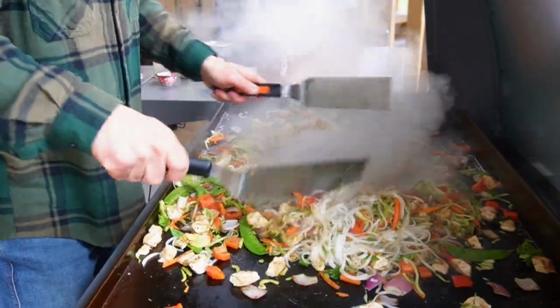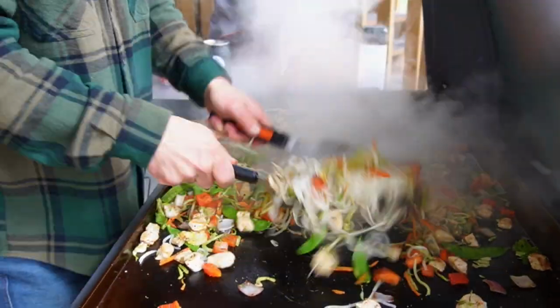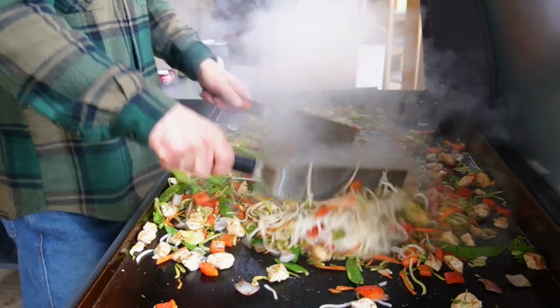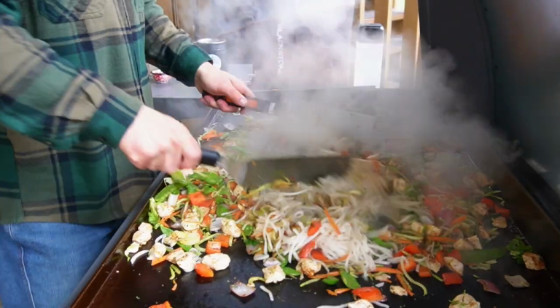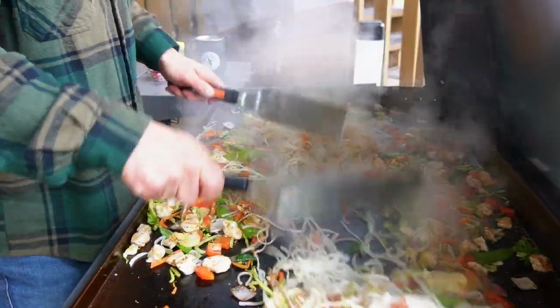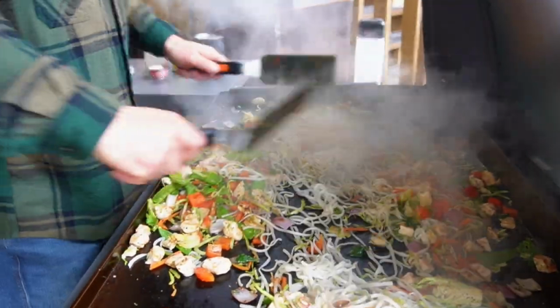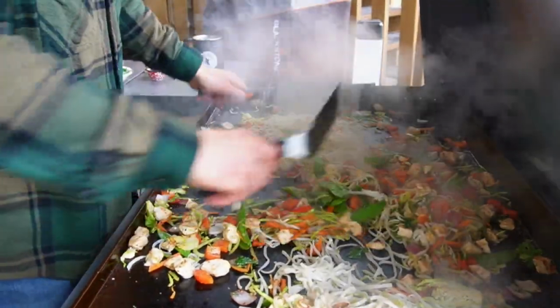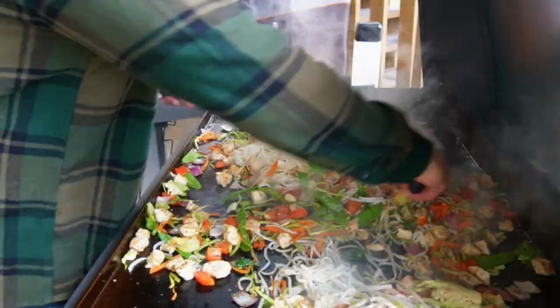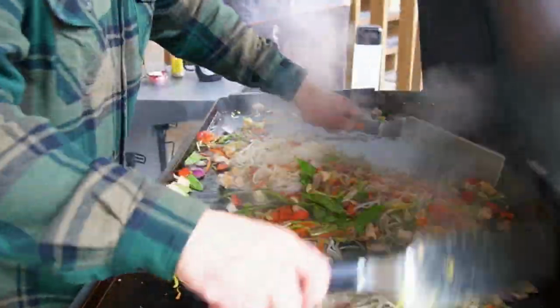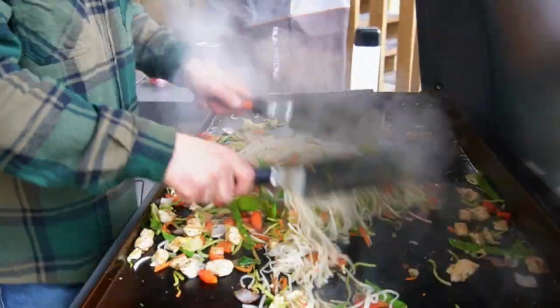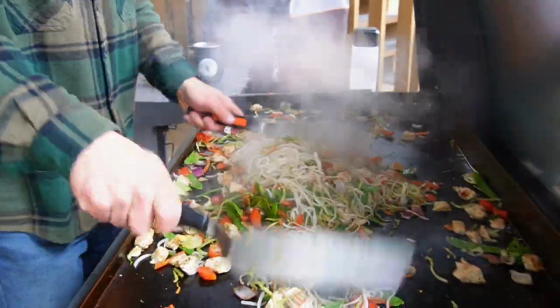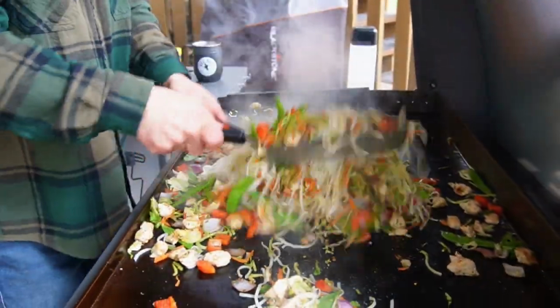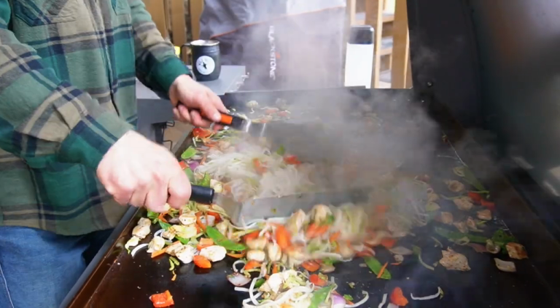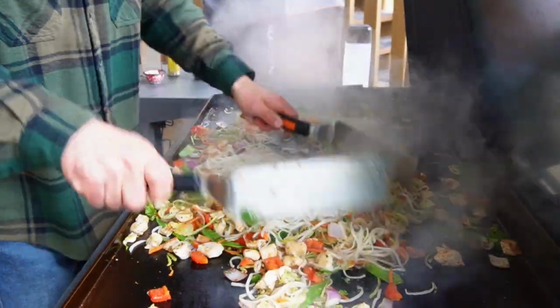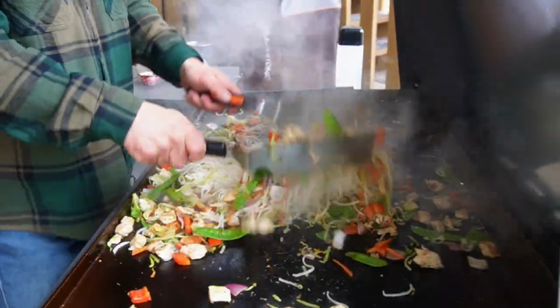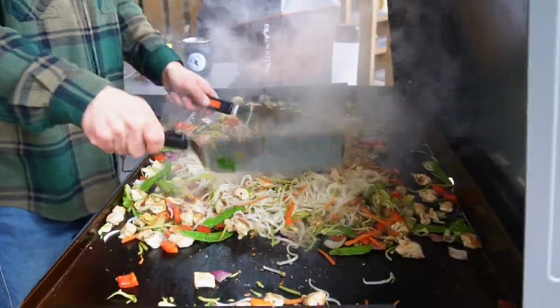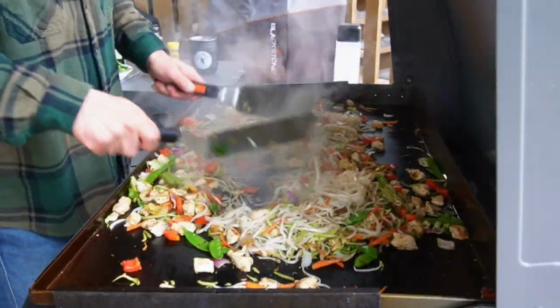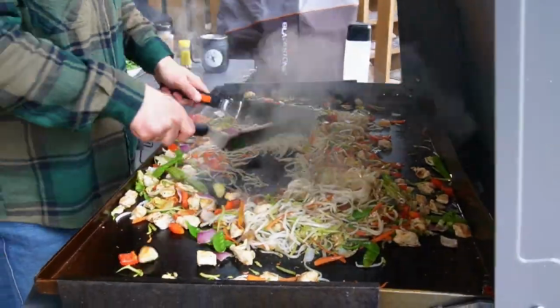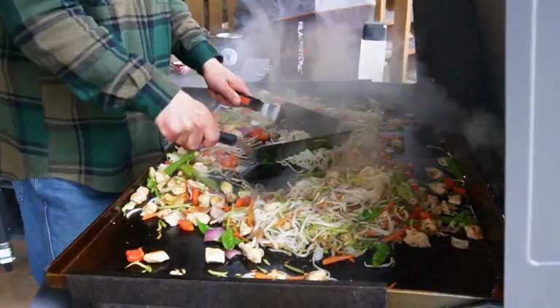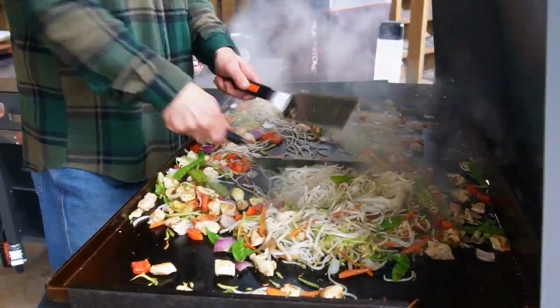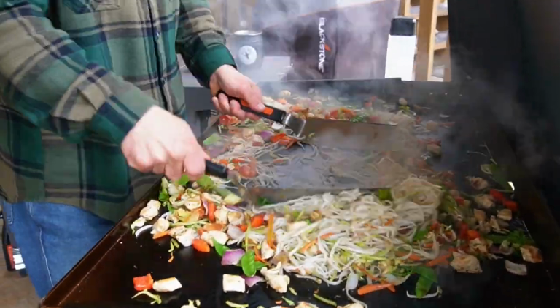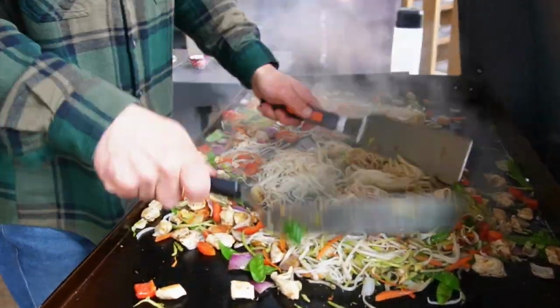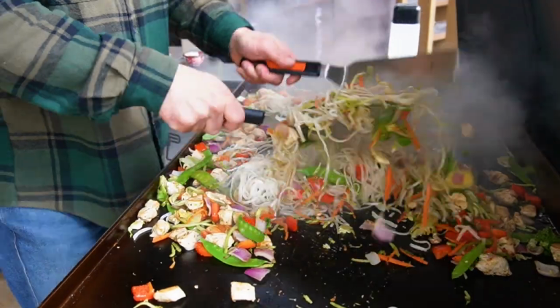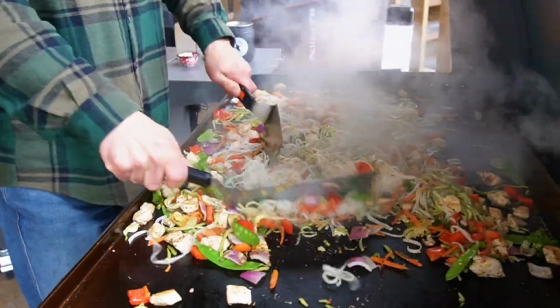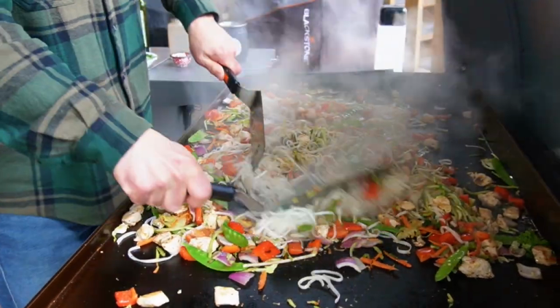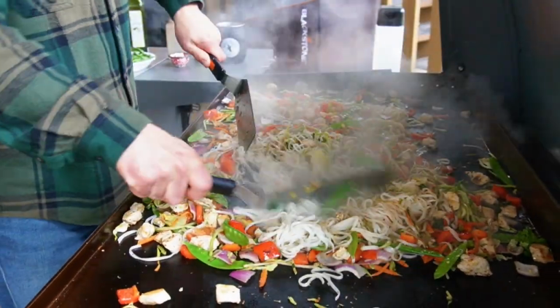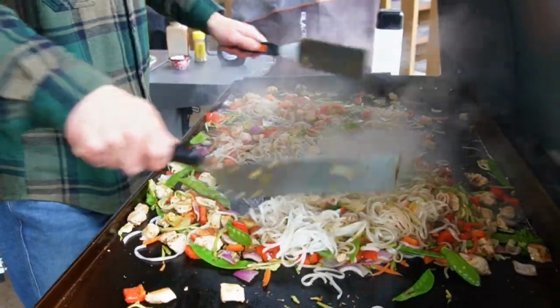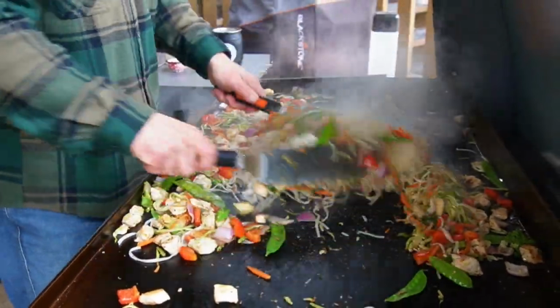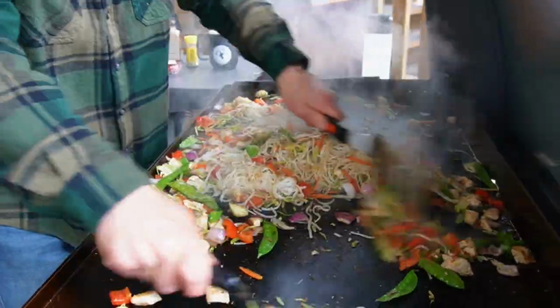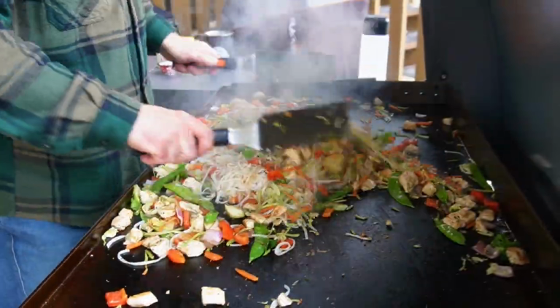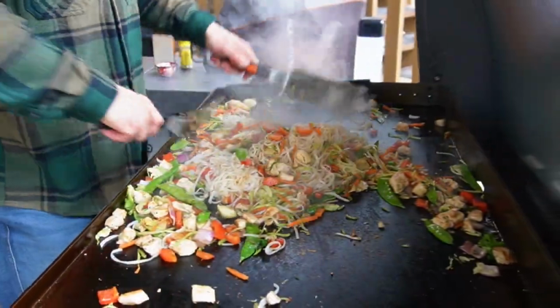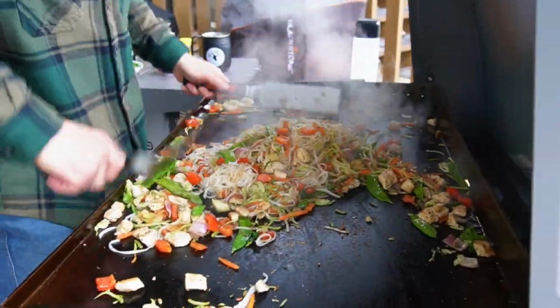I don't like my stir-fry veggies to be soggy. I want a little bit of texture in those onions and in the bell peppers. So we'll put those noodles in there and keep mixing it around.